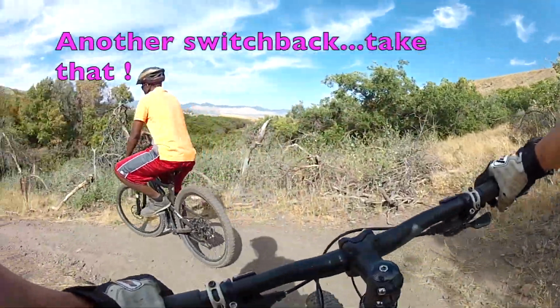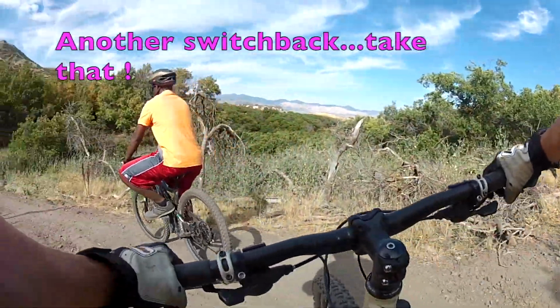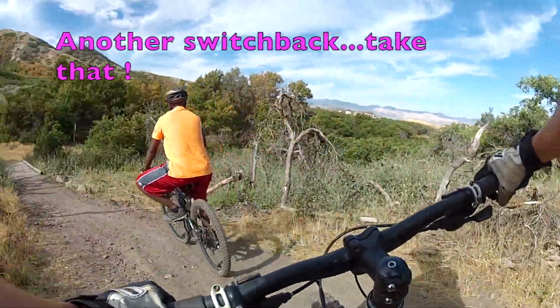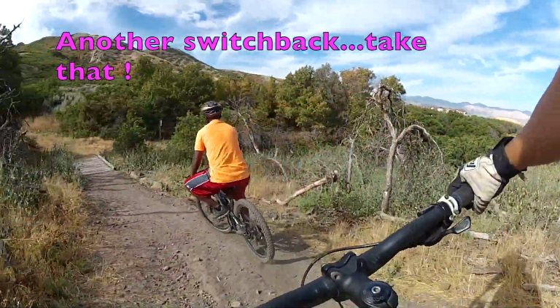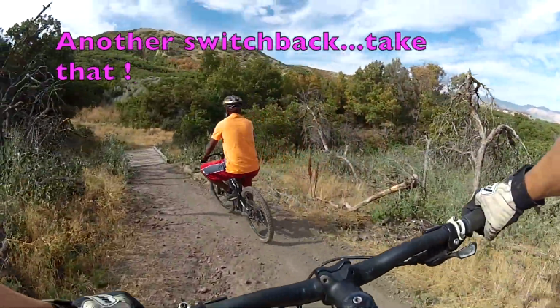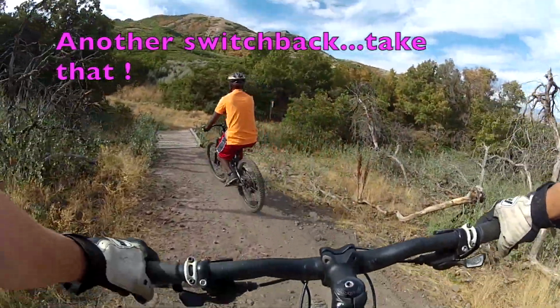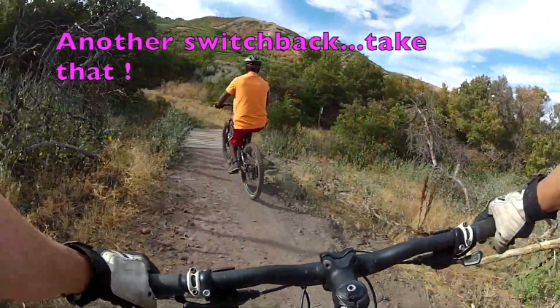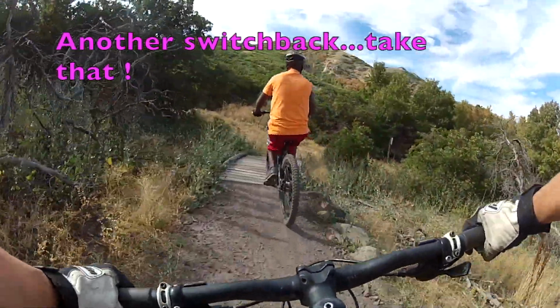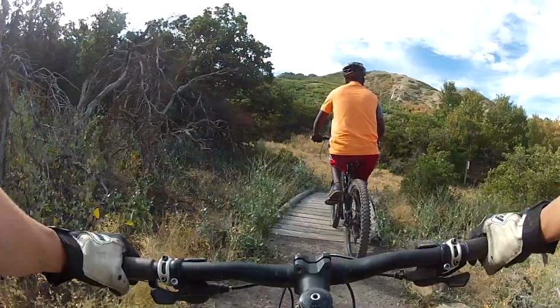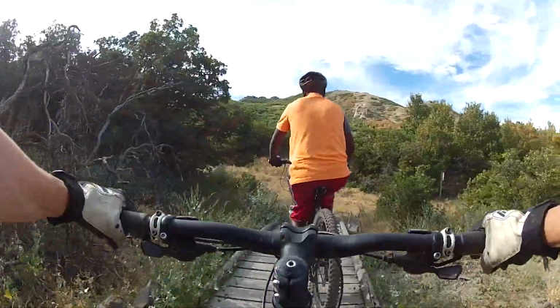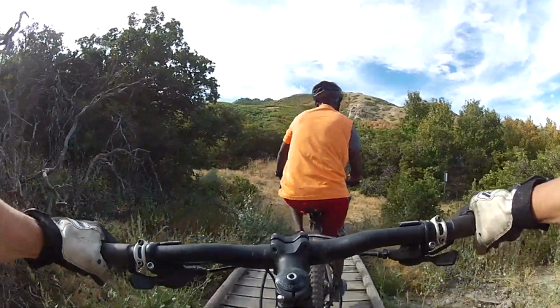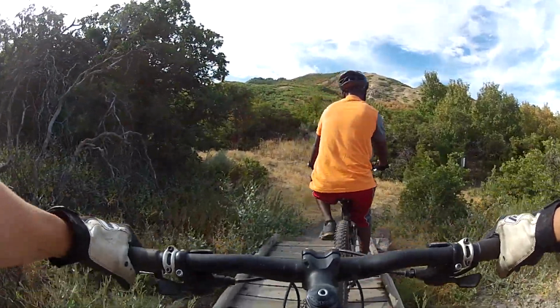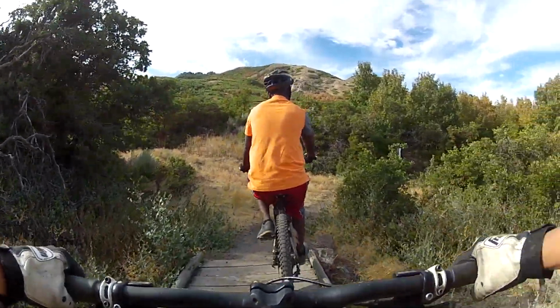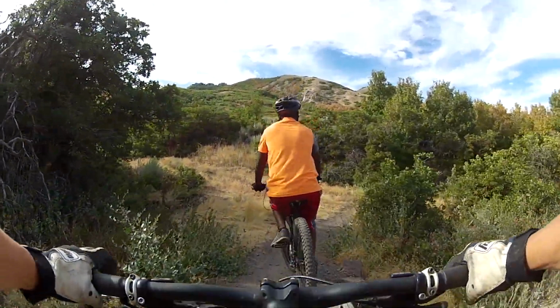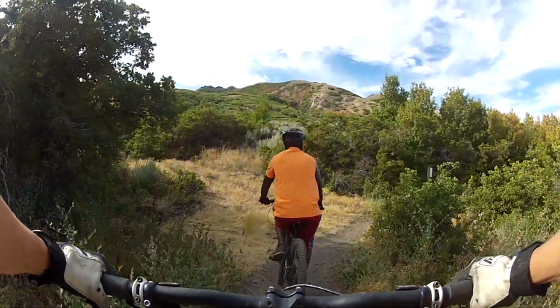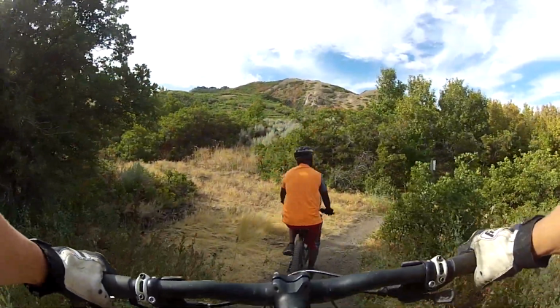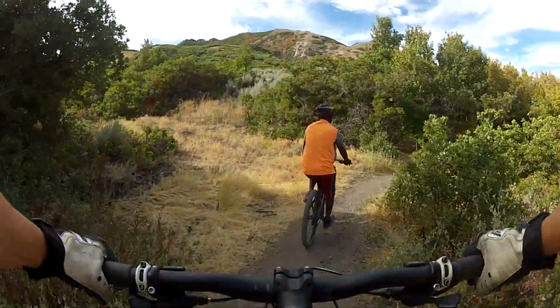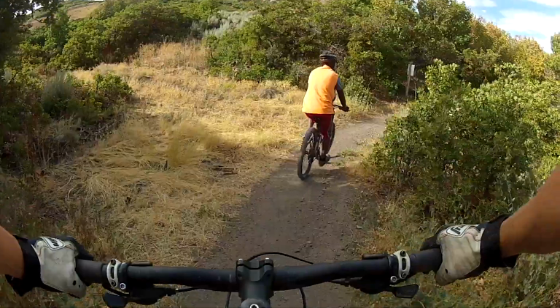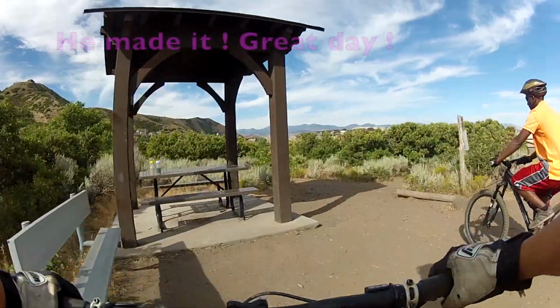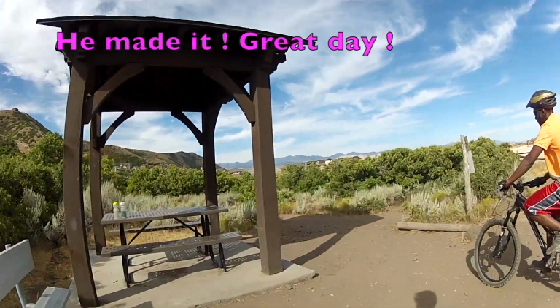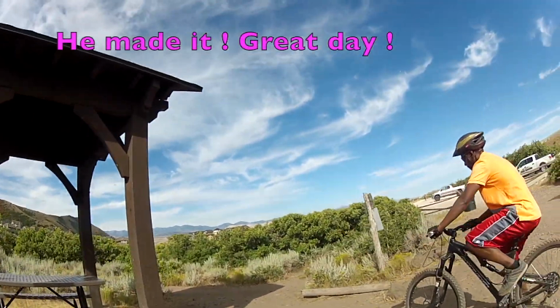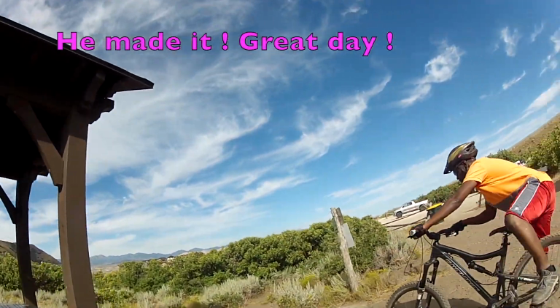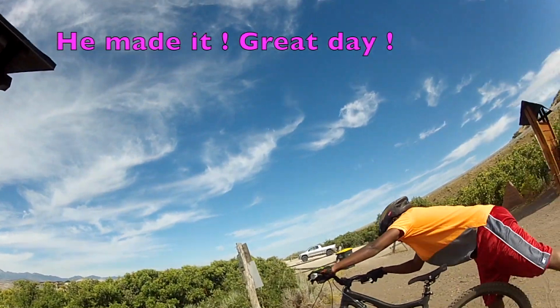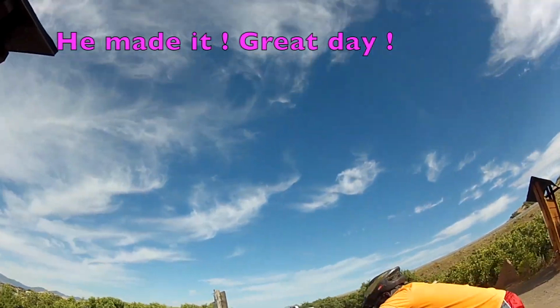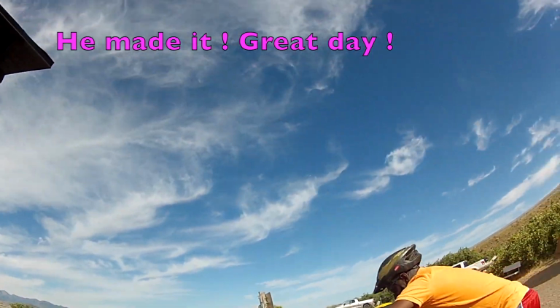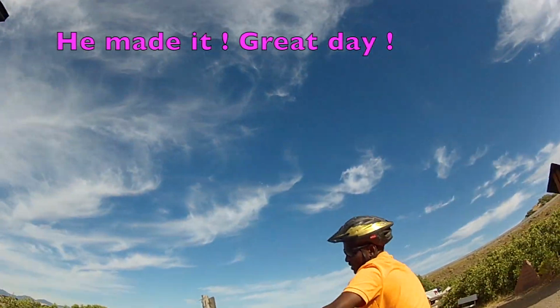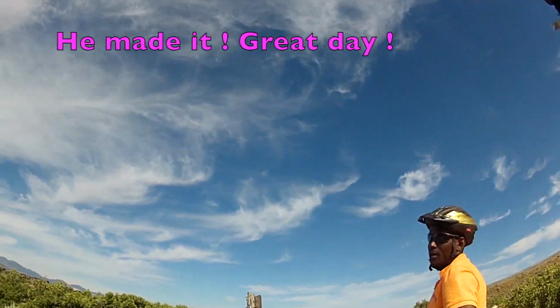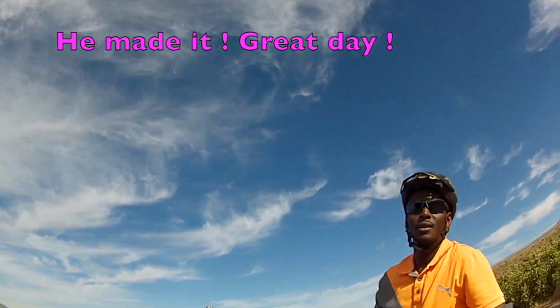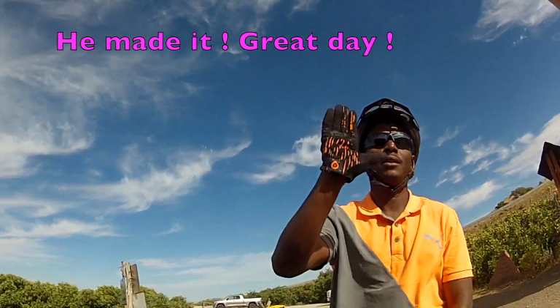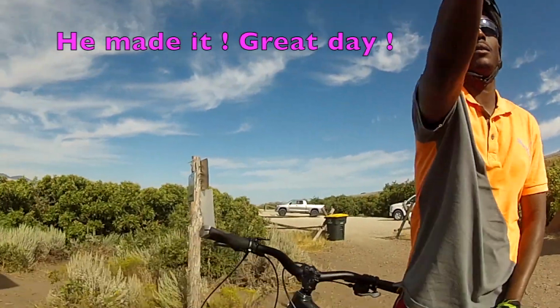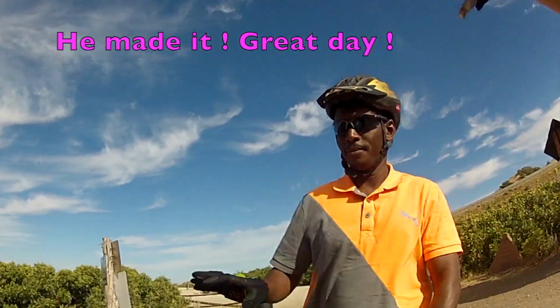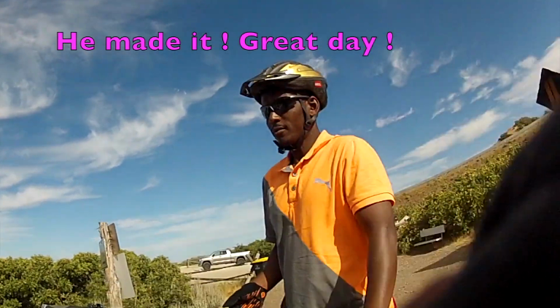Release the brakes and go. Go! You got it. Nice job. Good job, that was good. Woo-hoo! You made it. Good job.